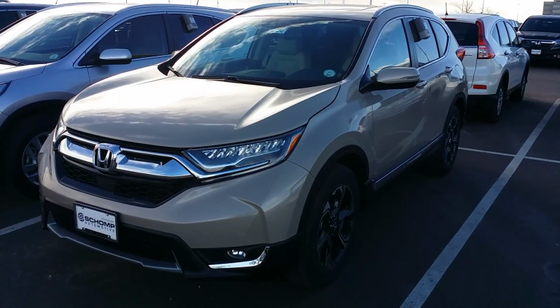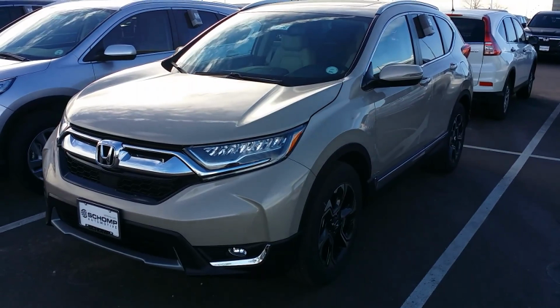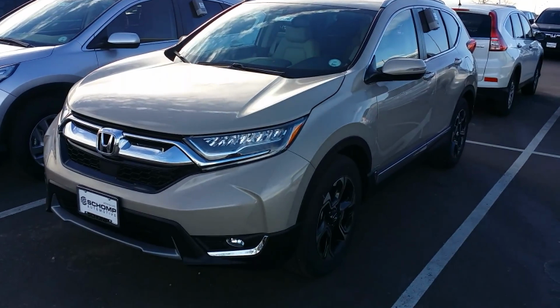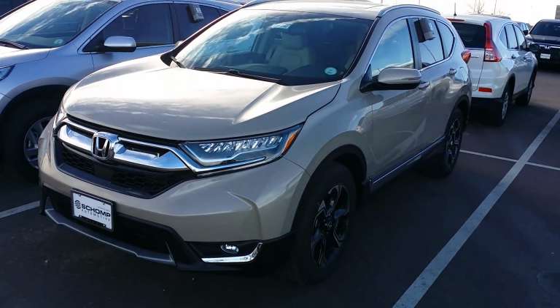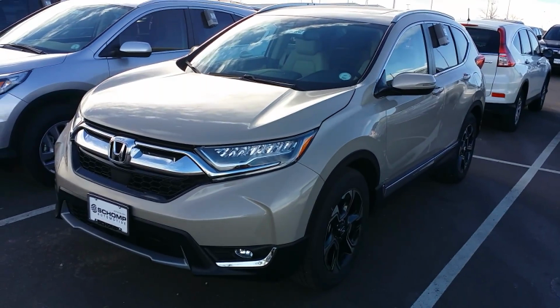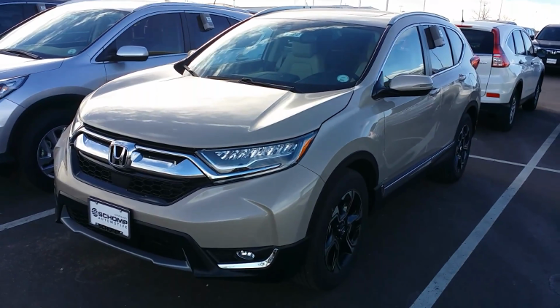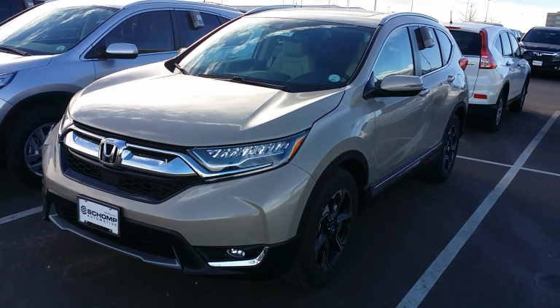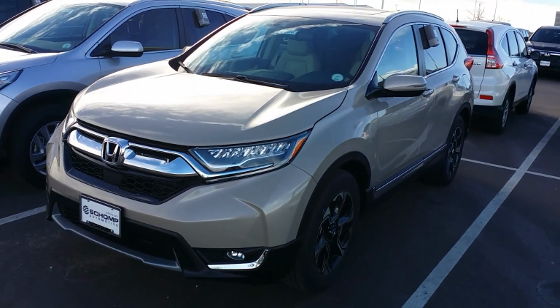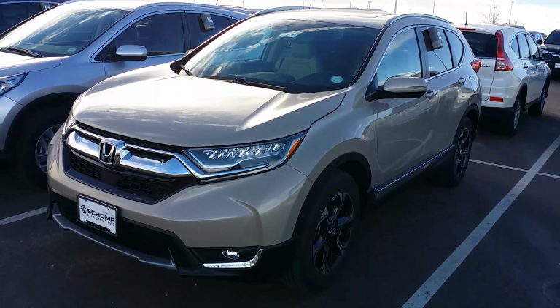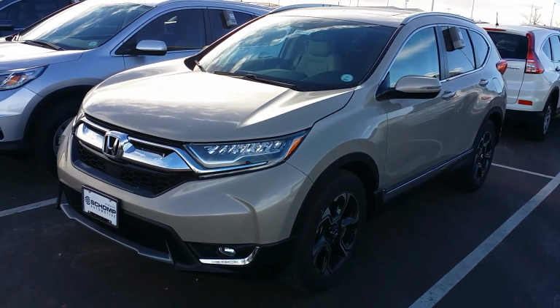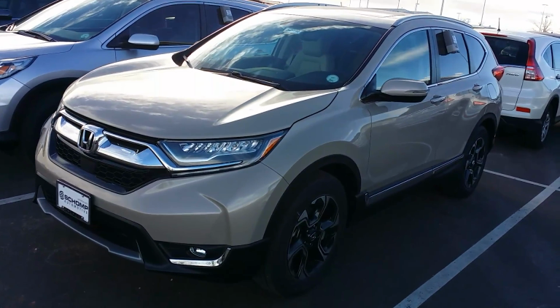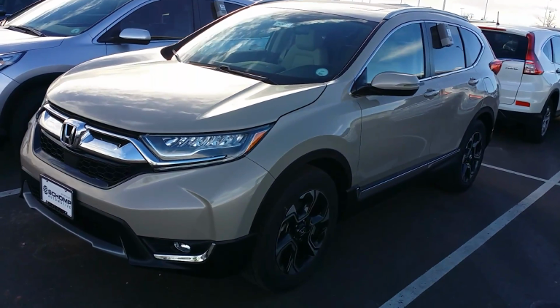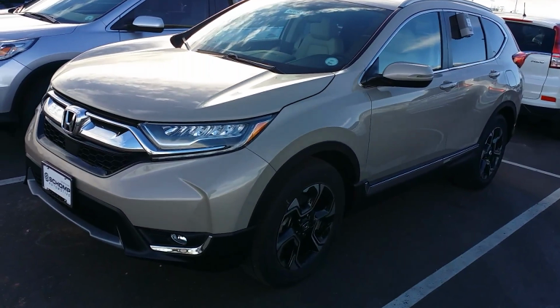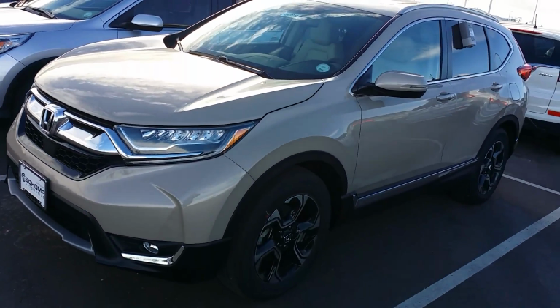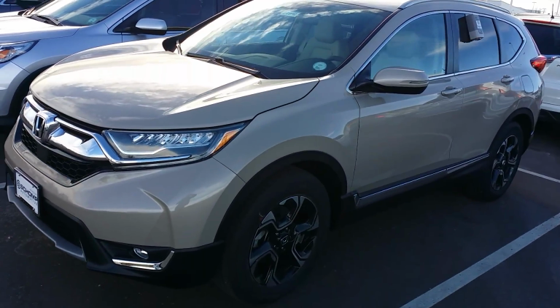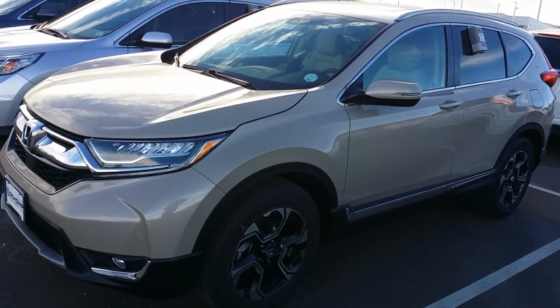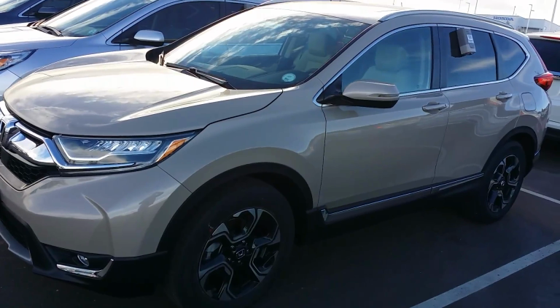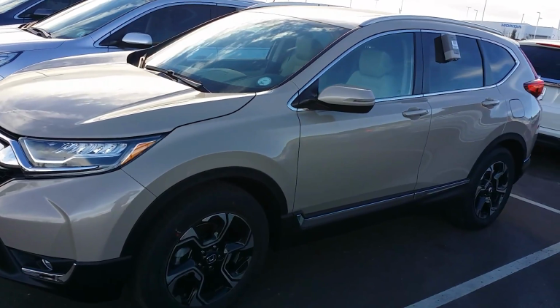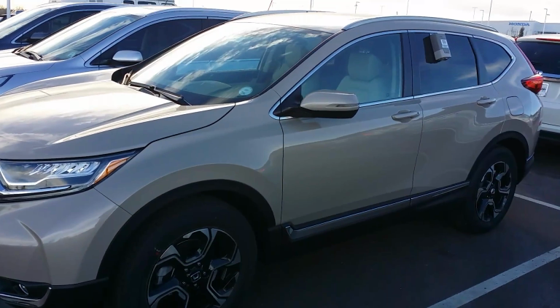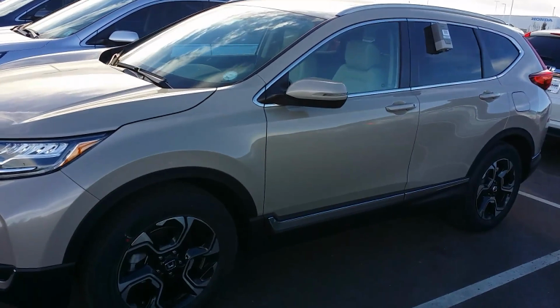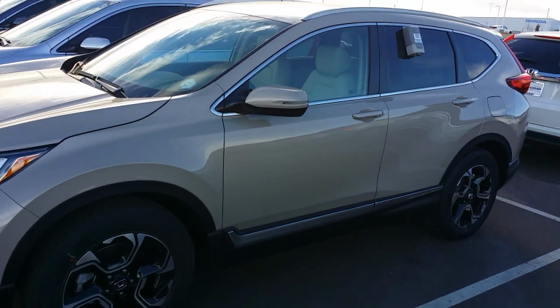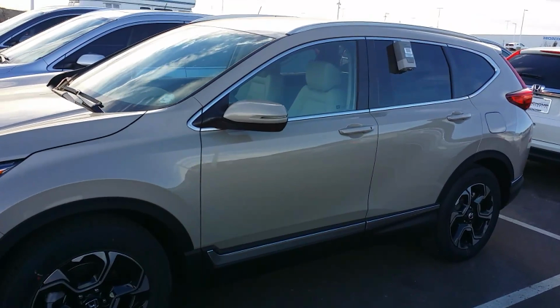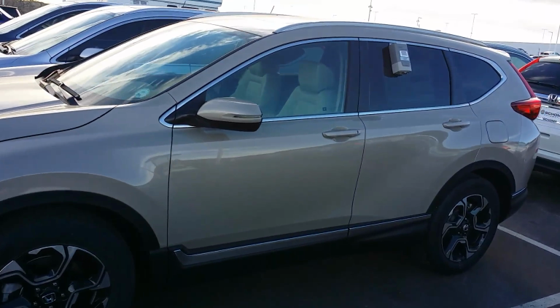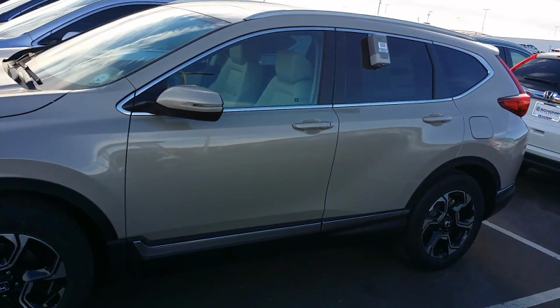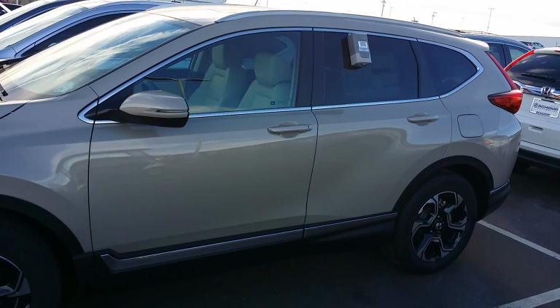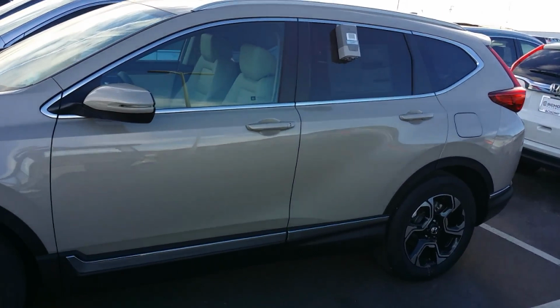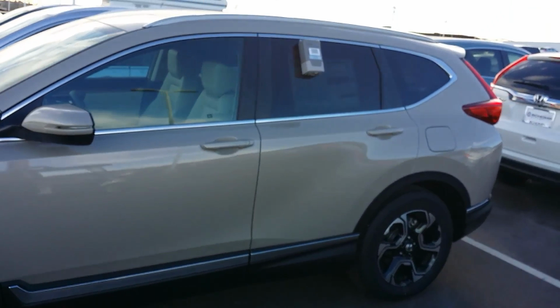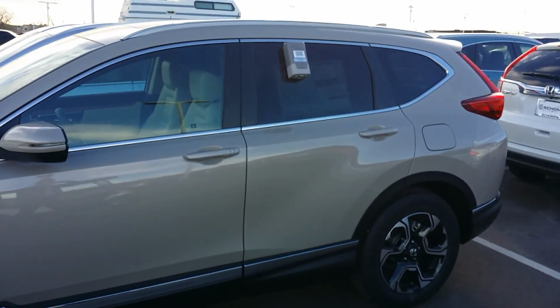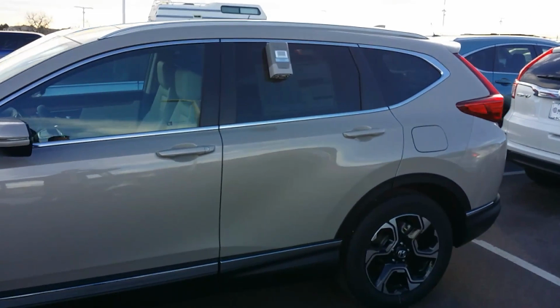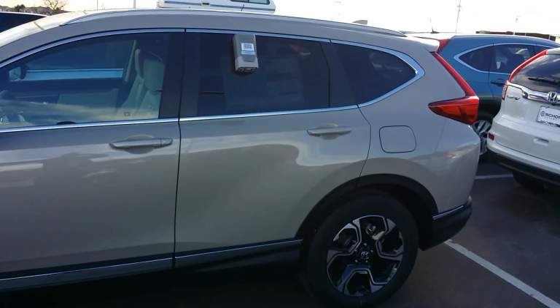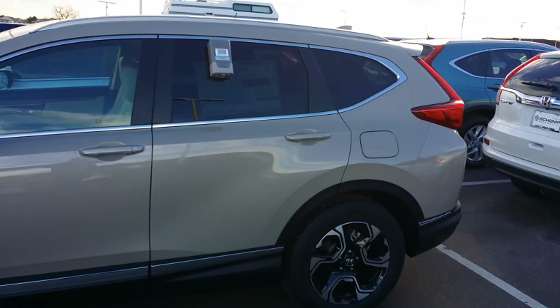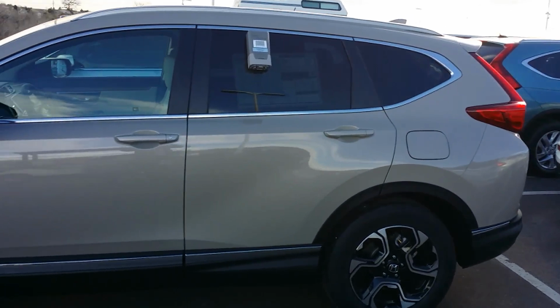Good morning, sir. Matt Davis here at Ralph Champagne. I just wanted to give you a quick peek at the brand new, redesigned 2017 Honda CR-V that we have here, readily available.